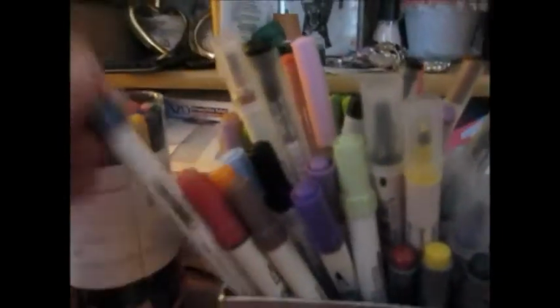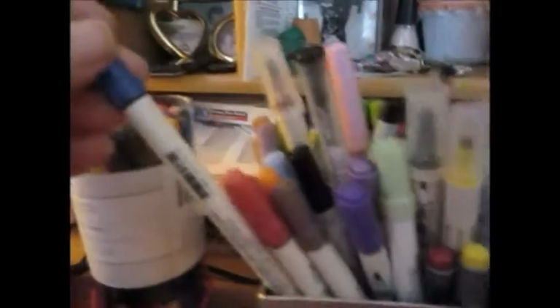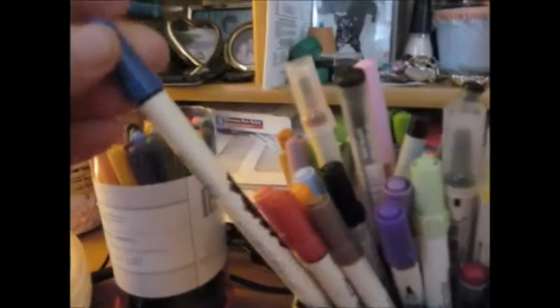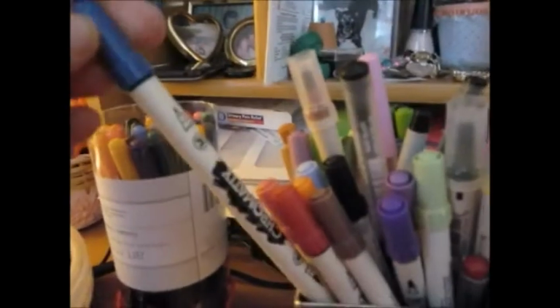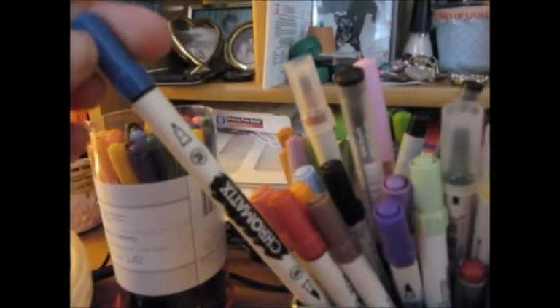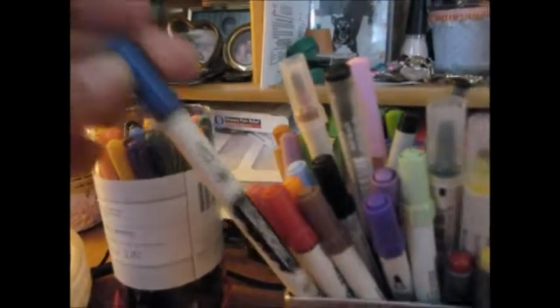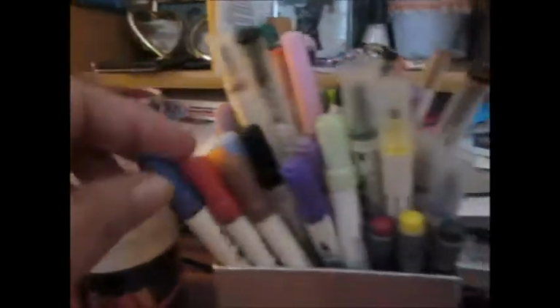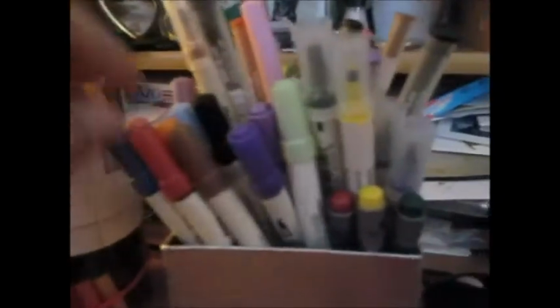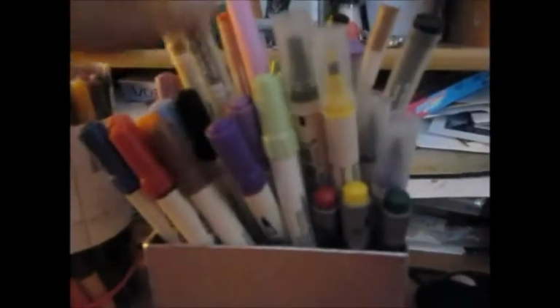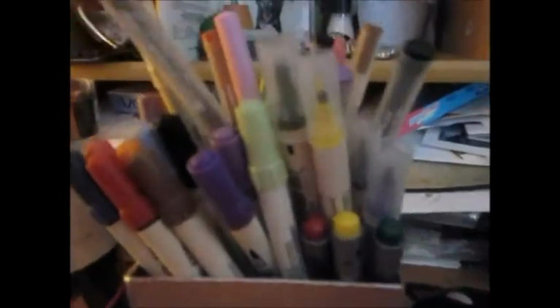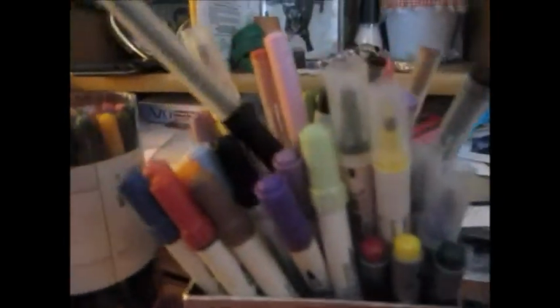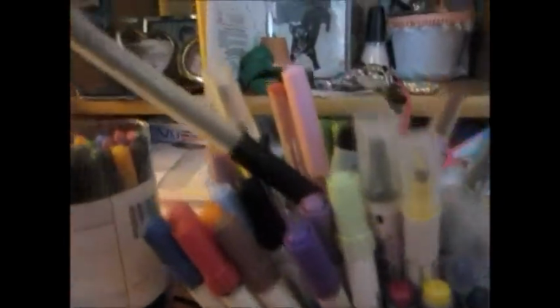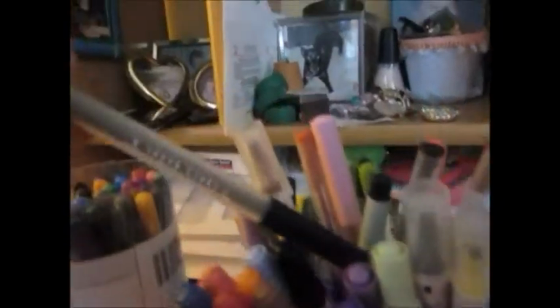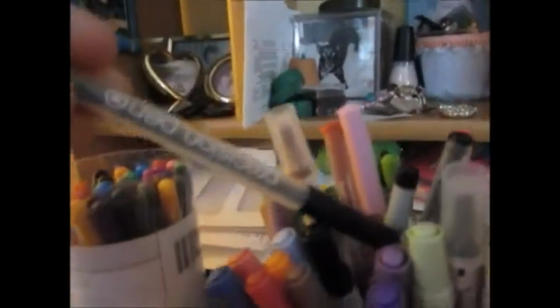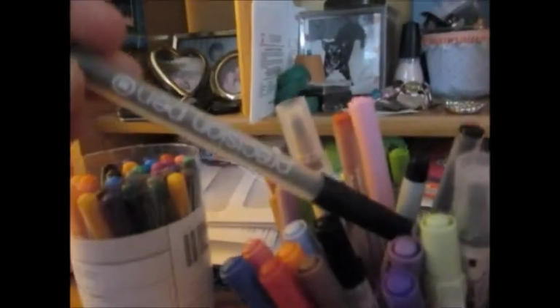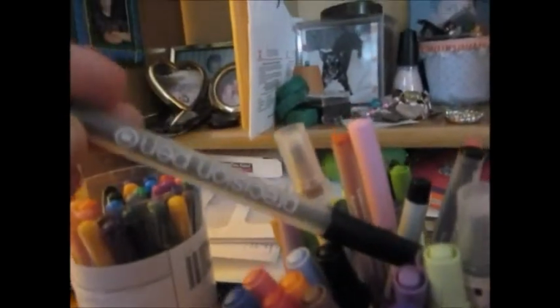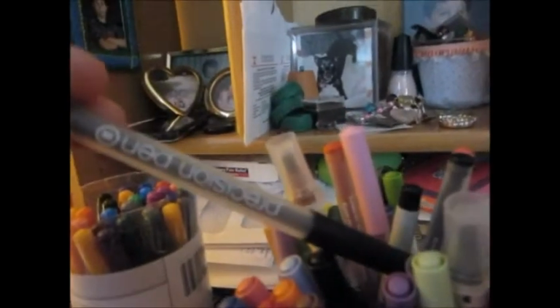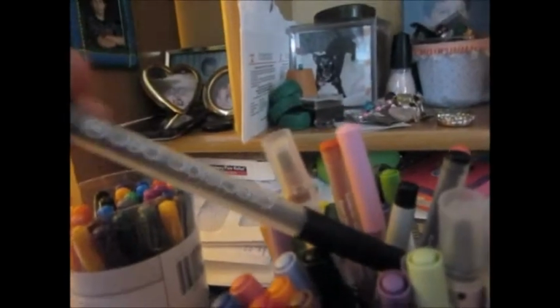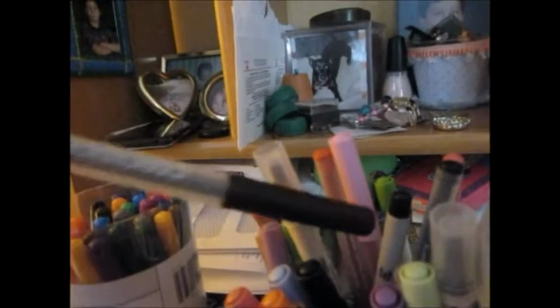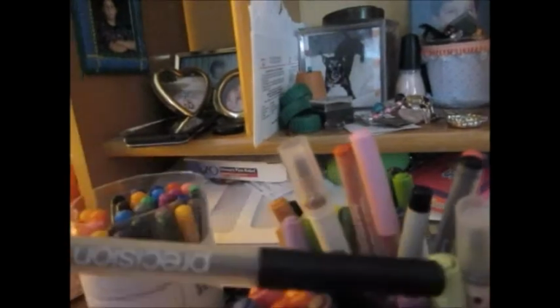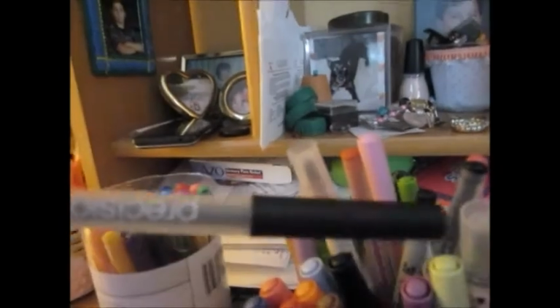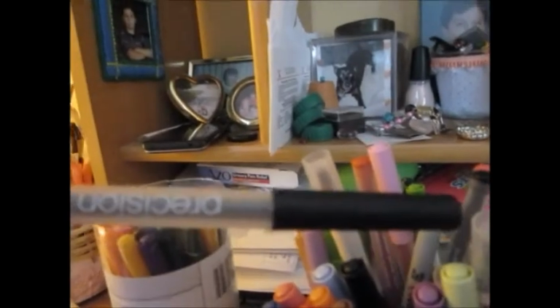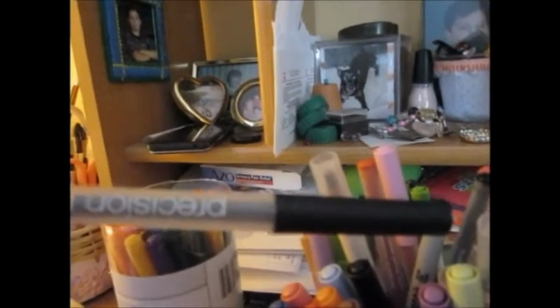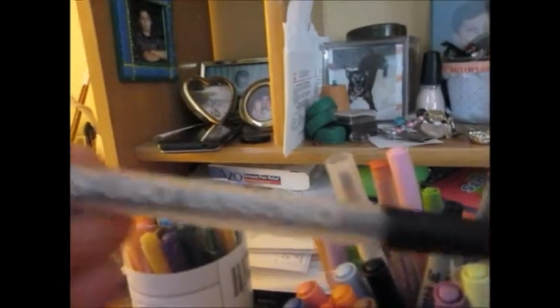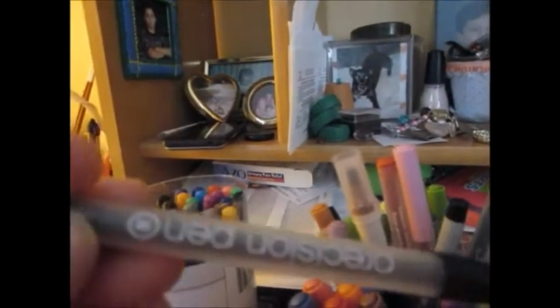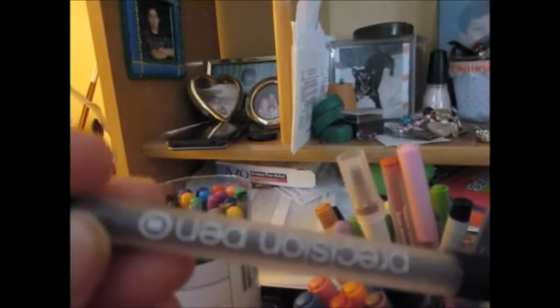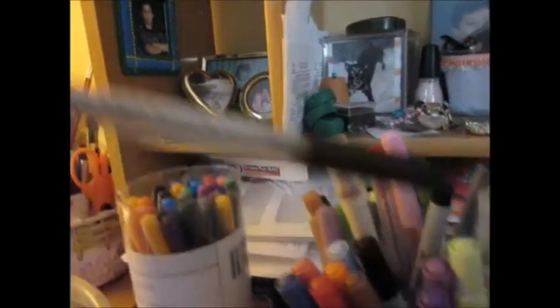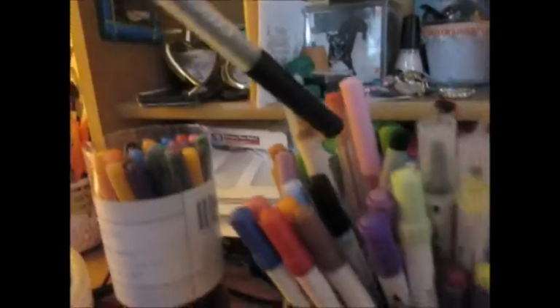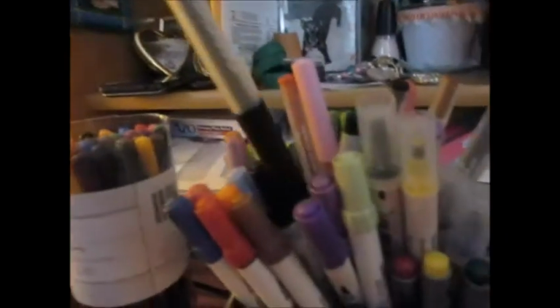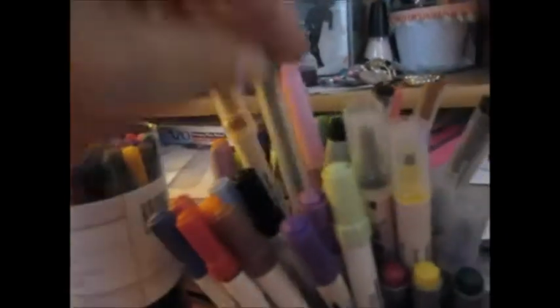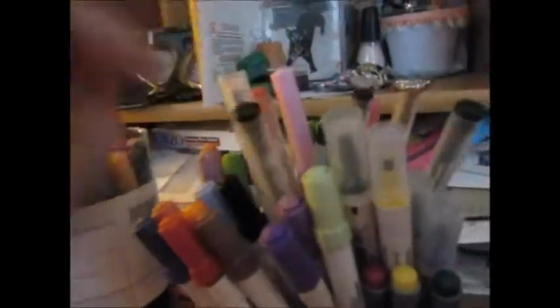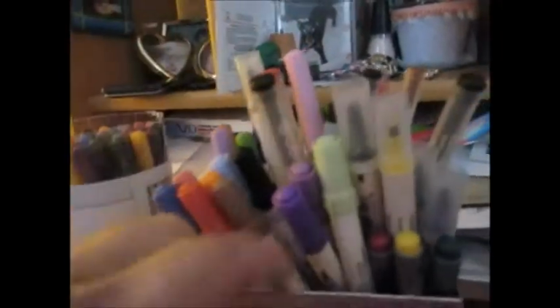And here are my loose markers in this little square box from the dollar store. More chromatics are in there. I also use precision pens, and I have about six of these, and they're all a different point, different size.